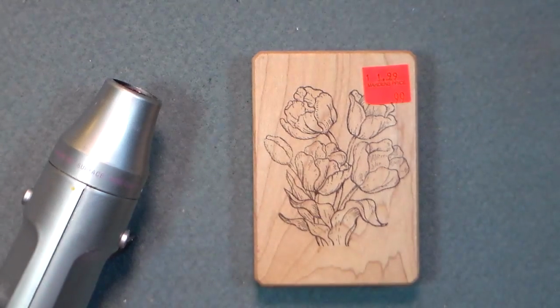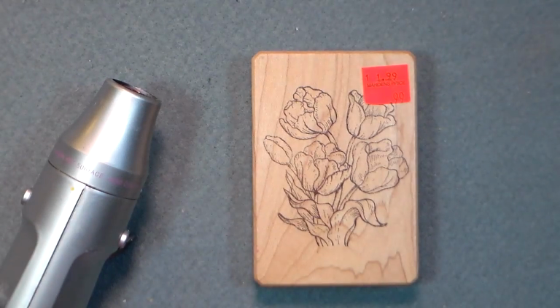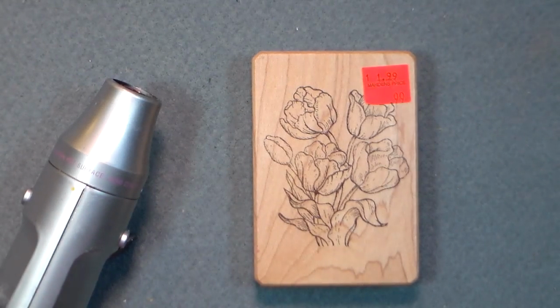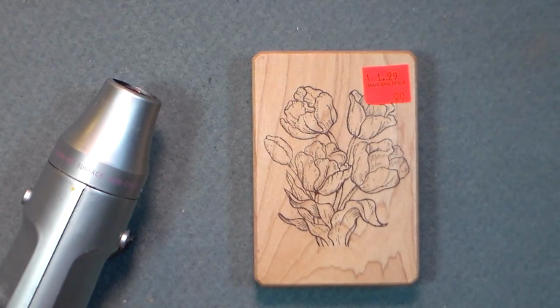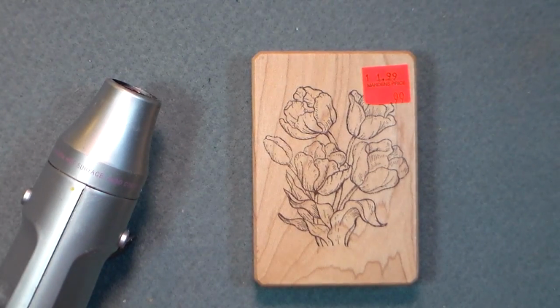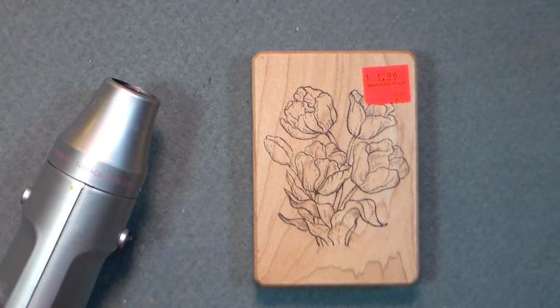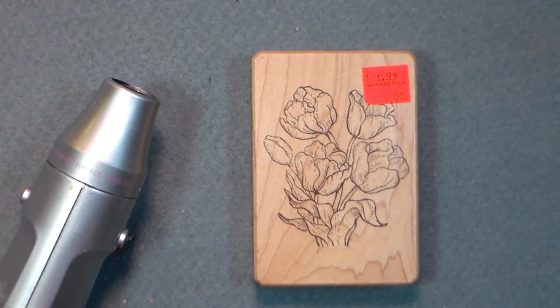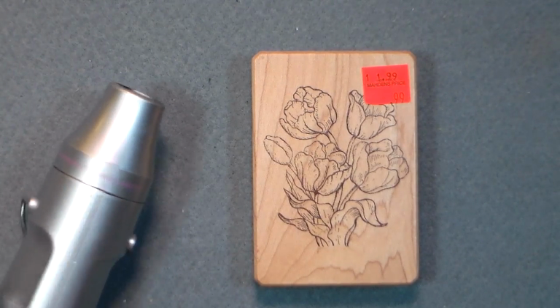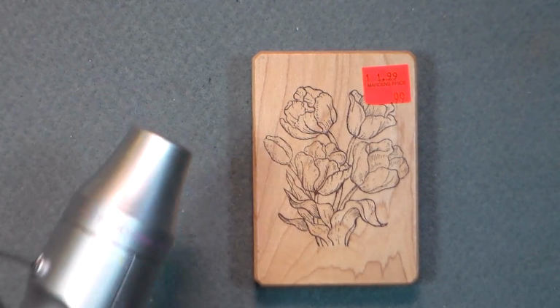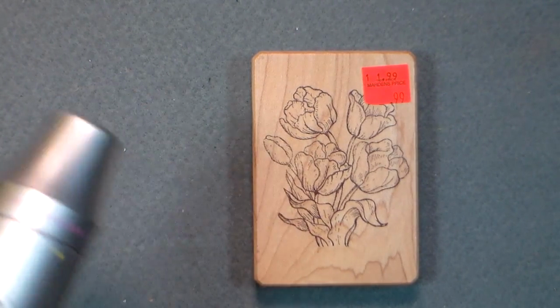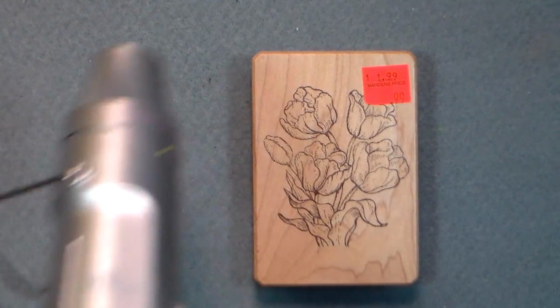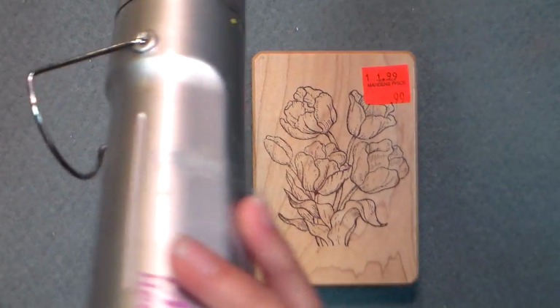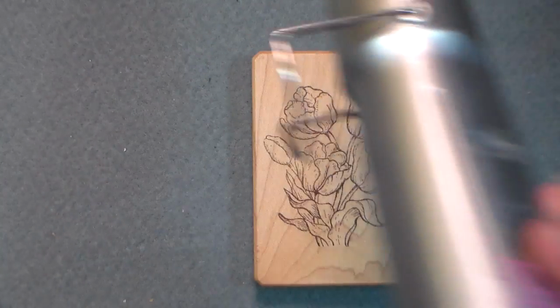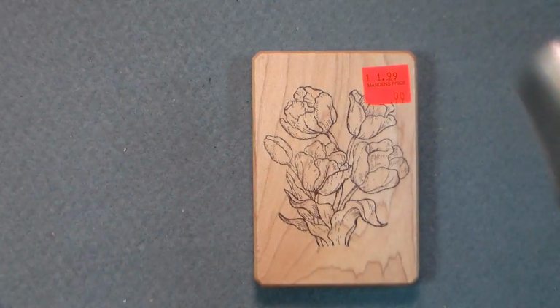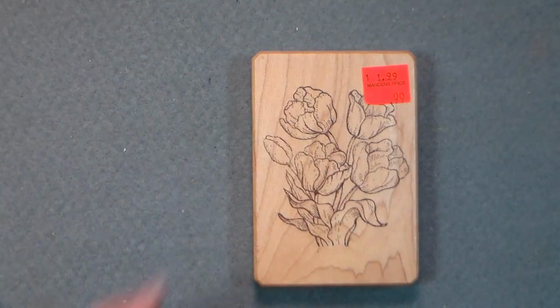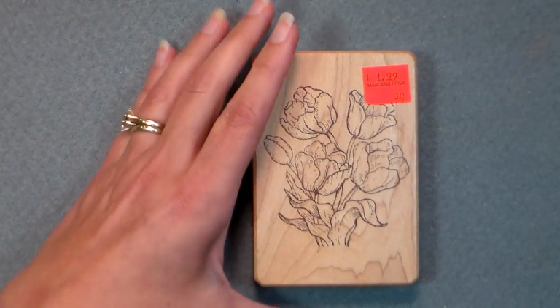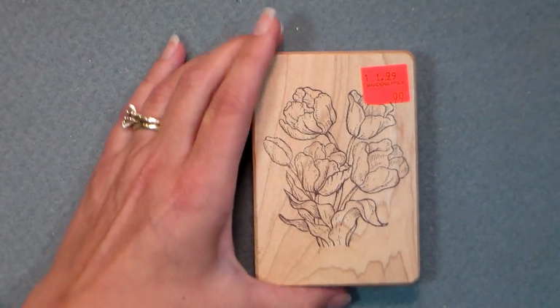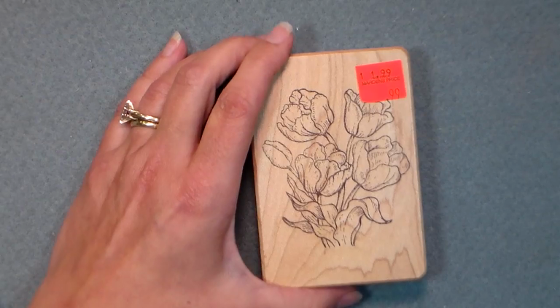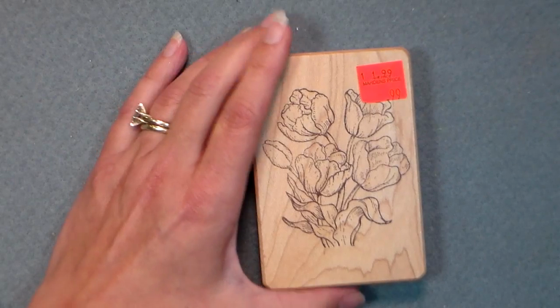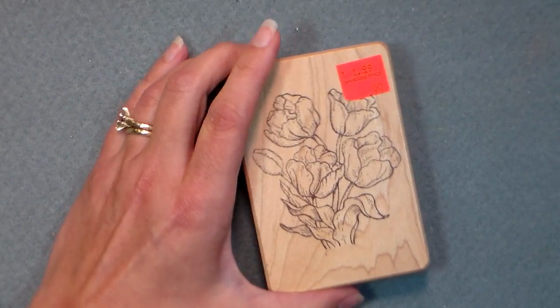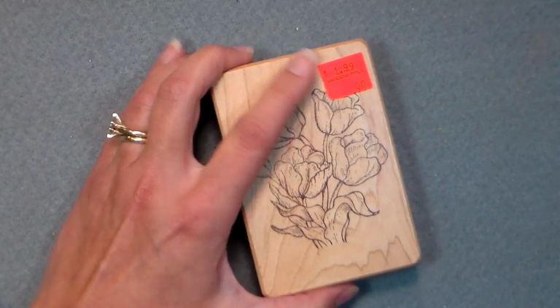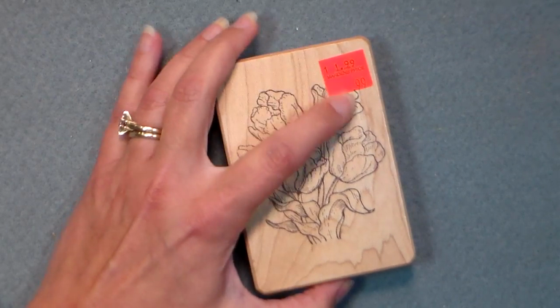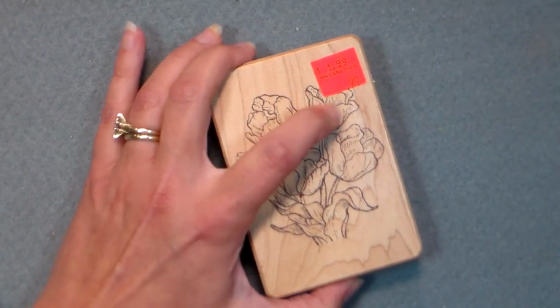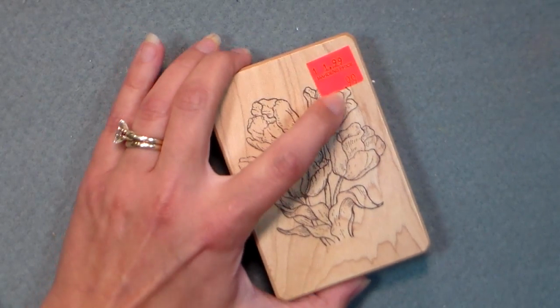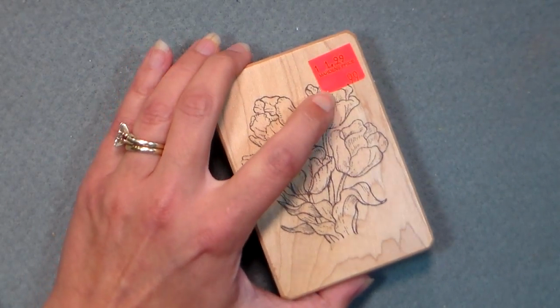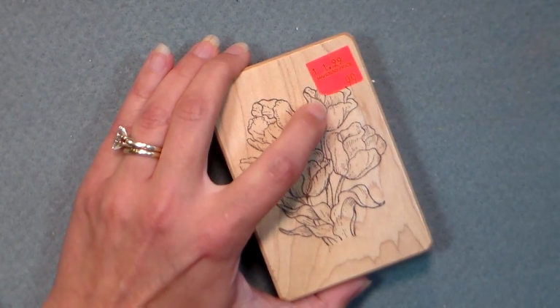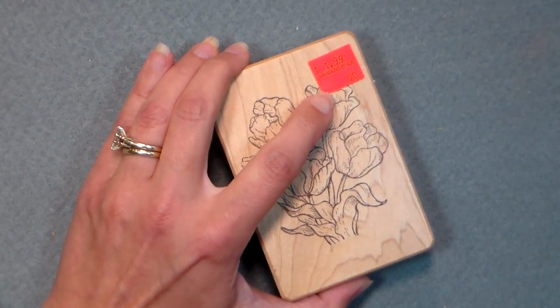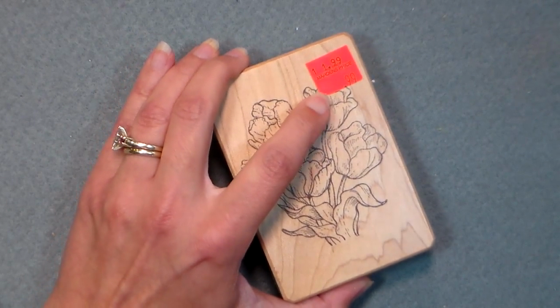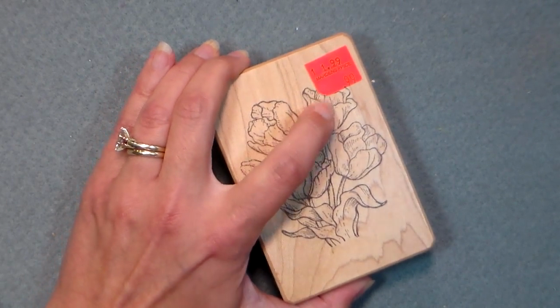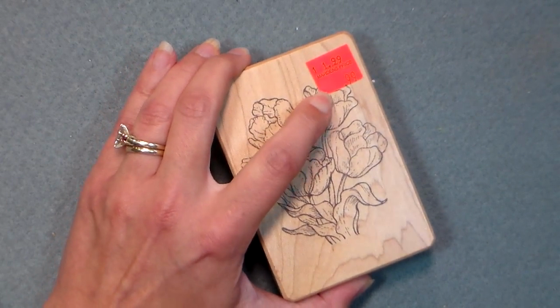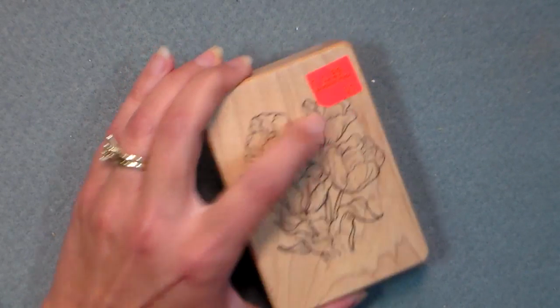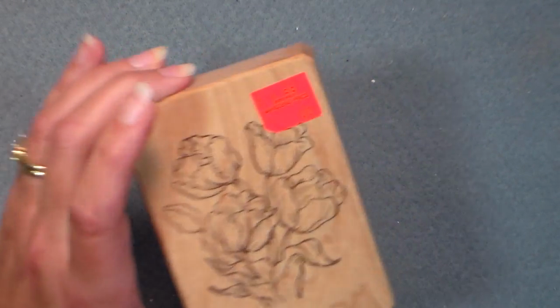Hi there! Lindsay here, the frugal crafter, with a super duper quick tip for you today. Do you ever get stuff, buy things that have sticky price tags on it? Check this out.